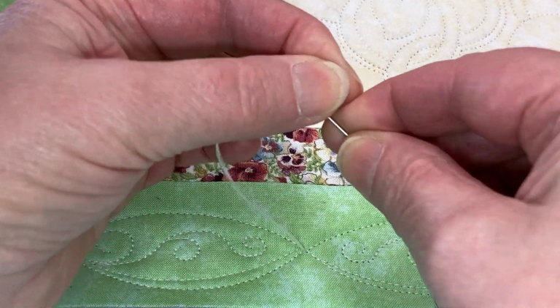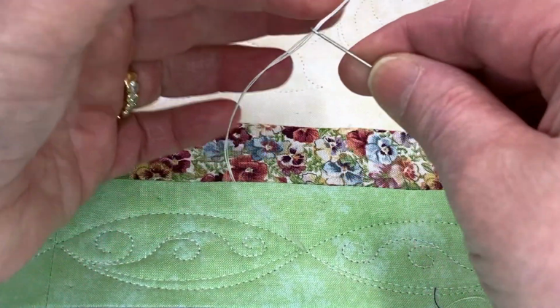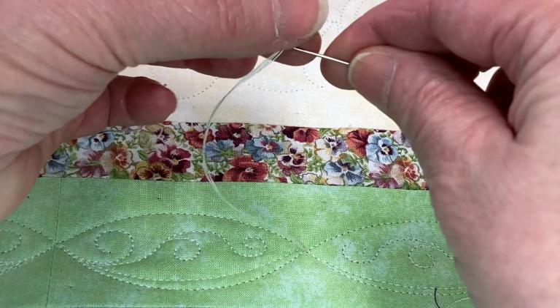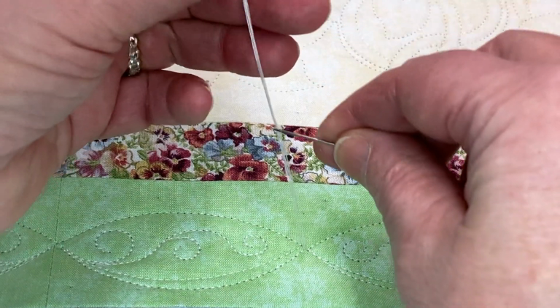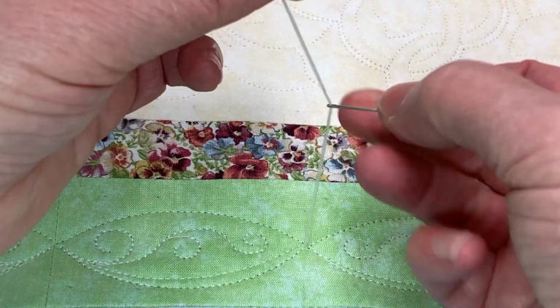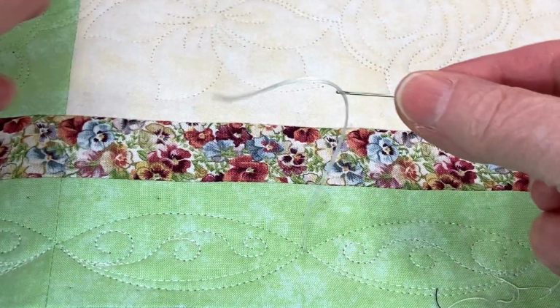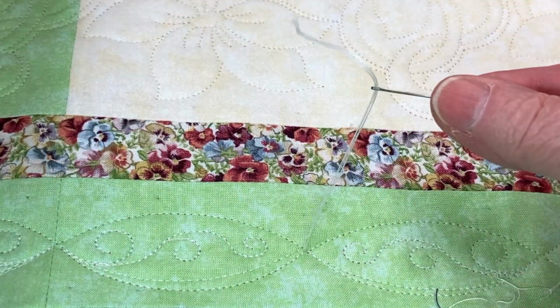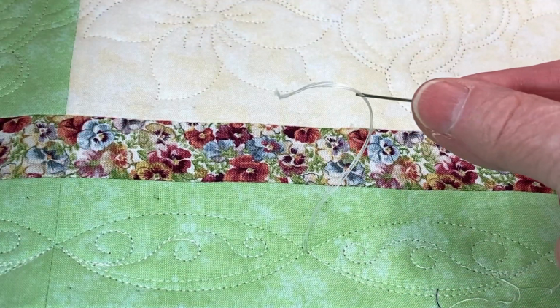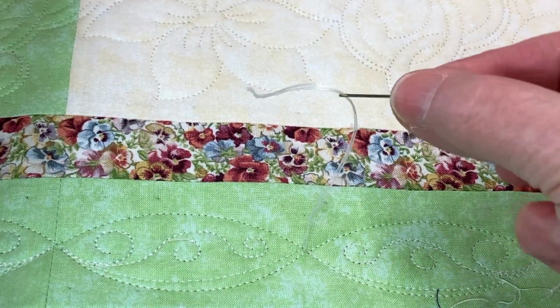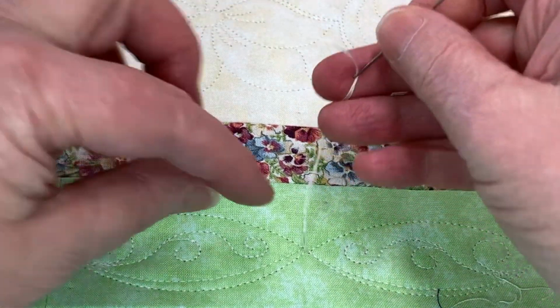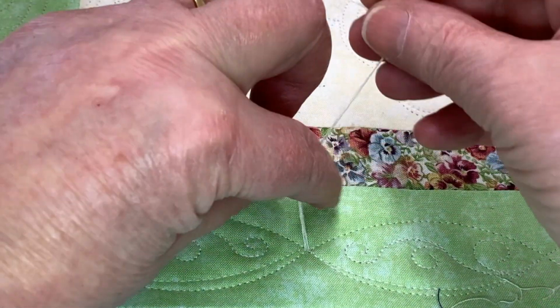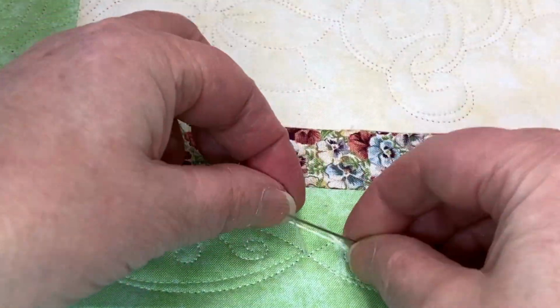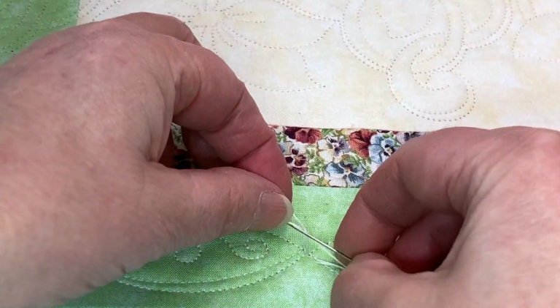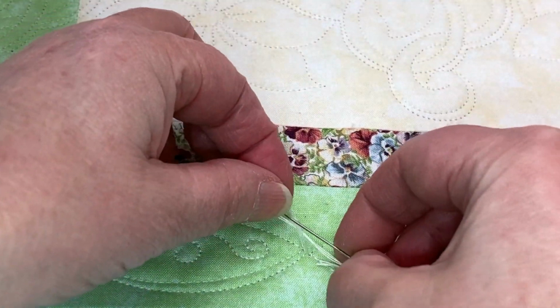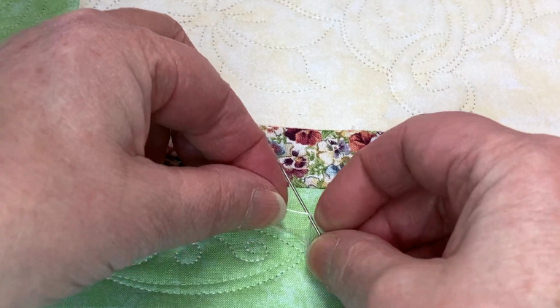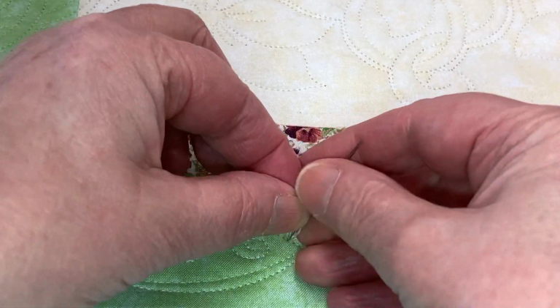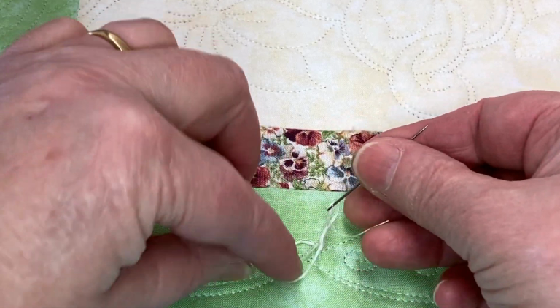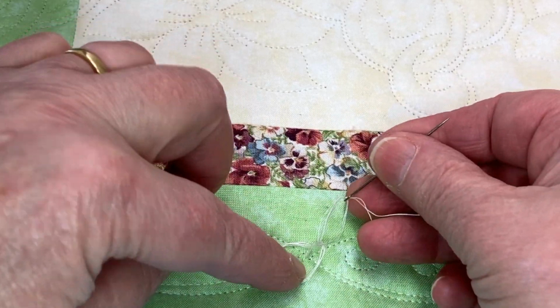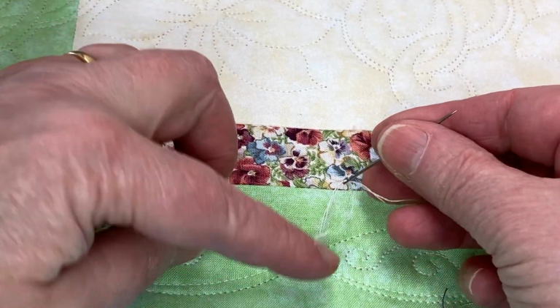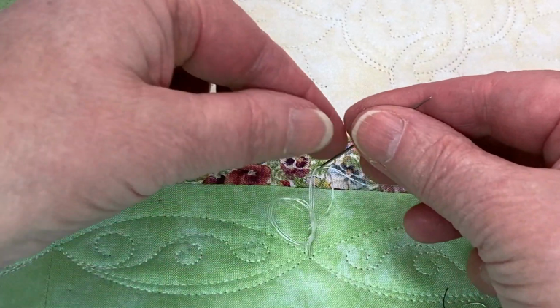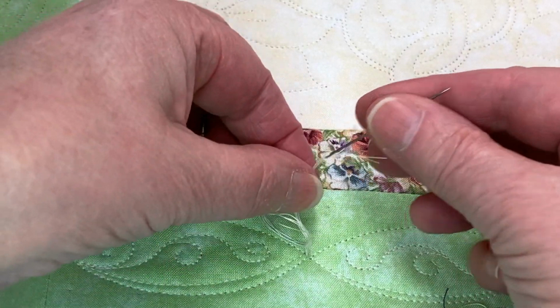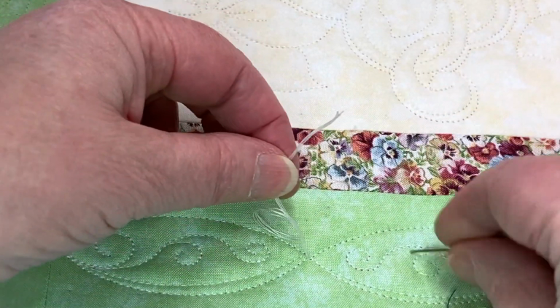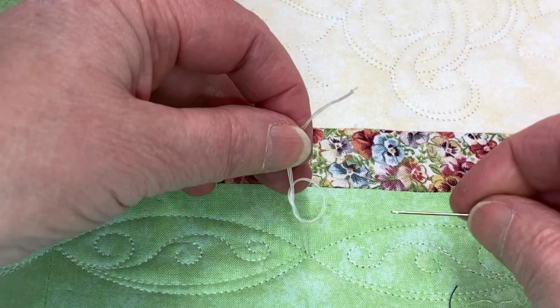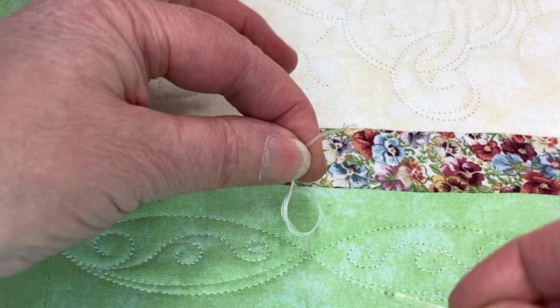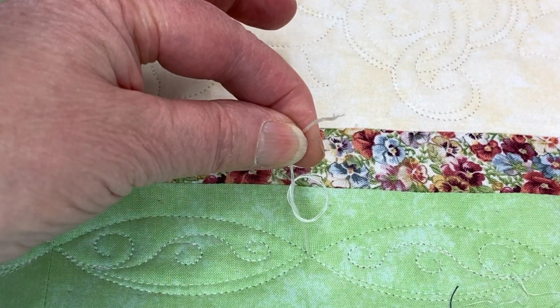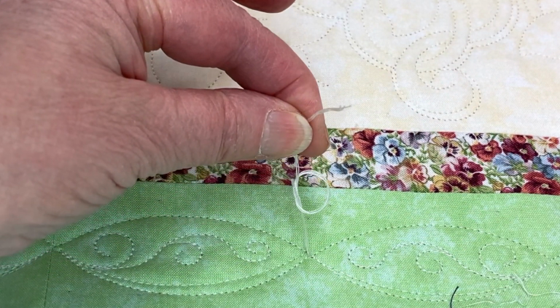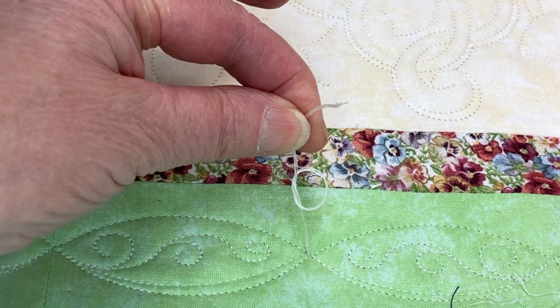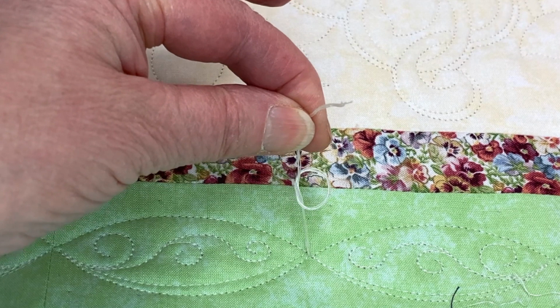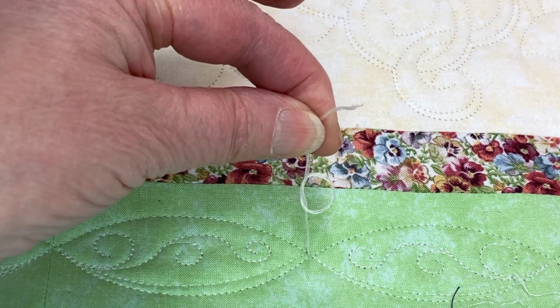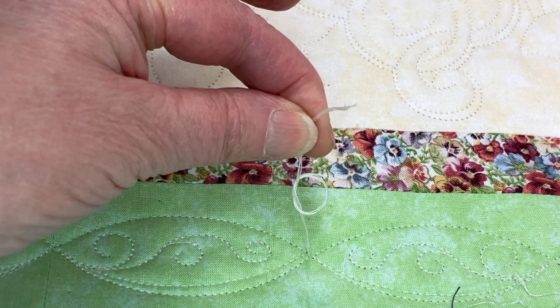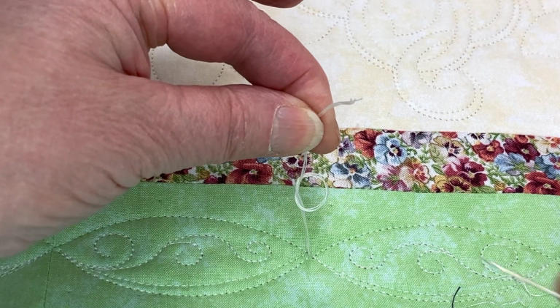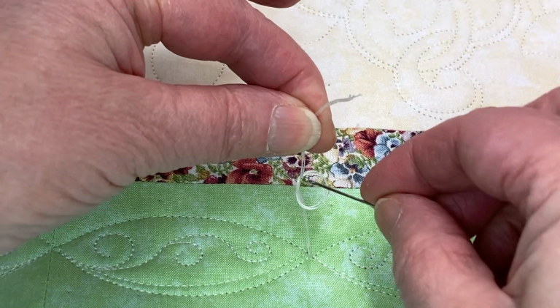I thread them in by having all four threads go through the needle. I take a loop around the needle to create that knot — you see there — and then I take the needle out and thread my needle again.